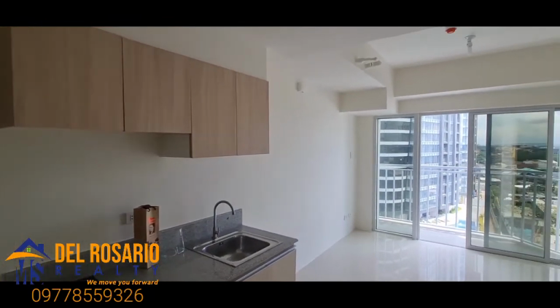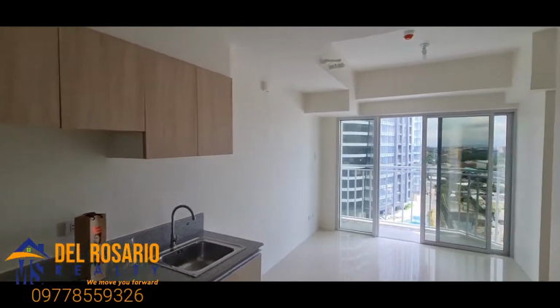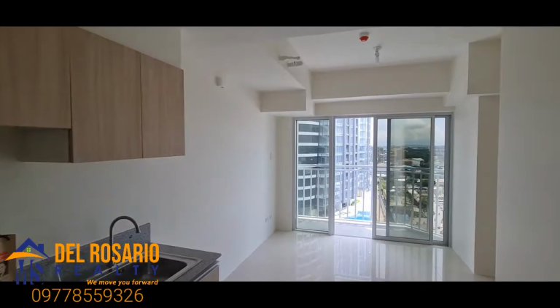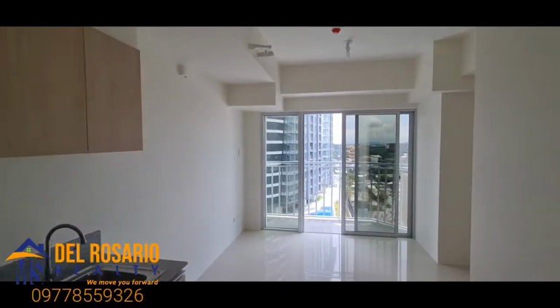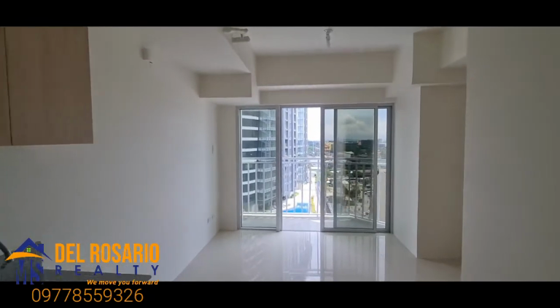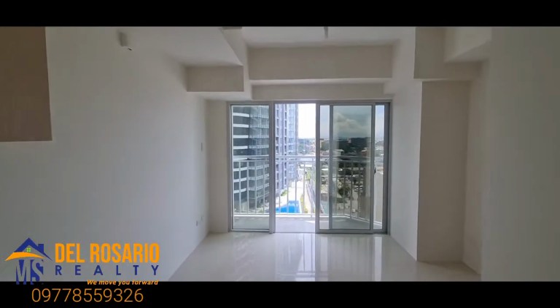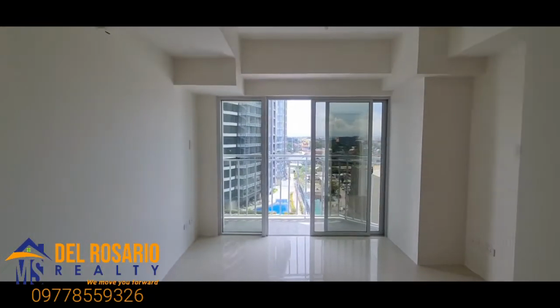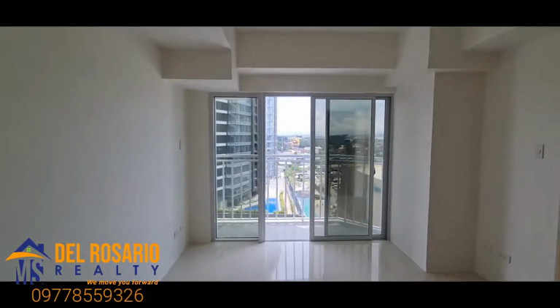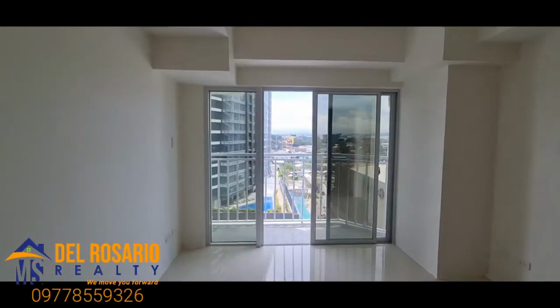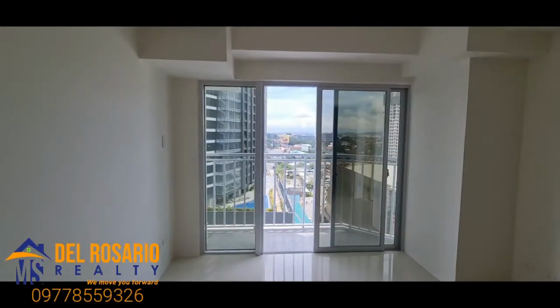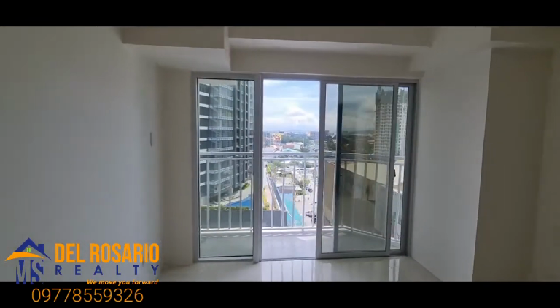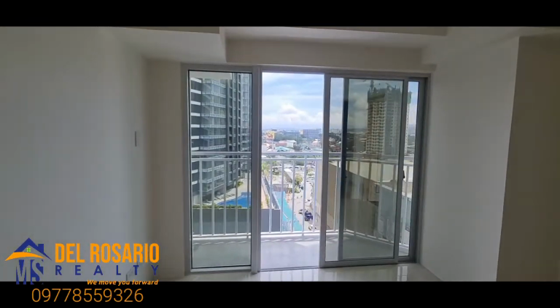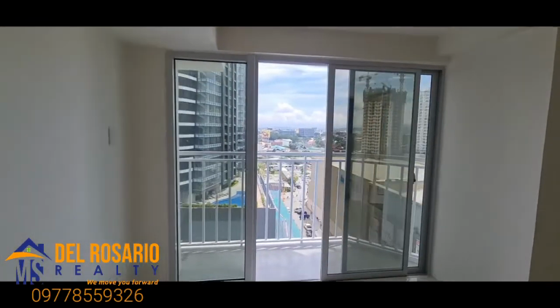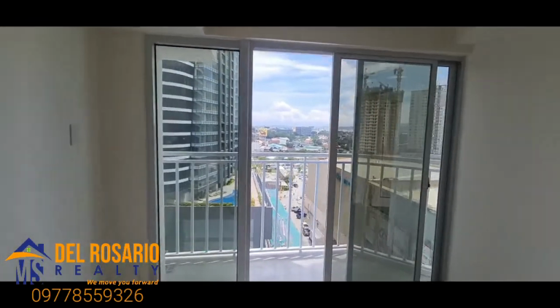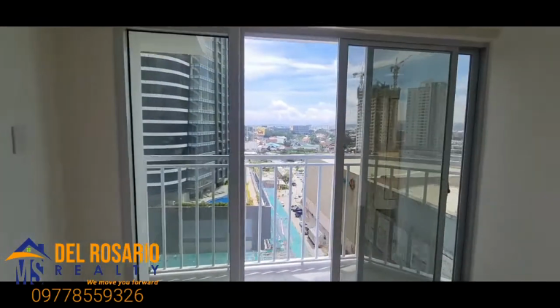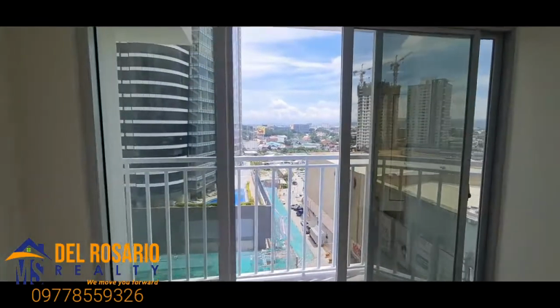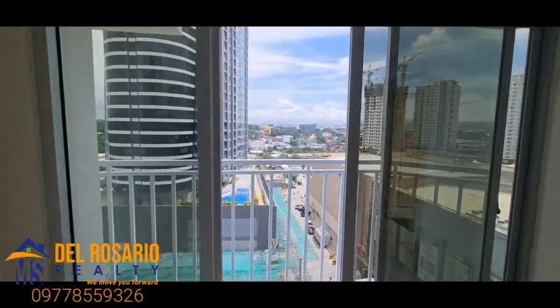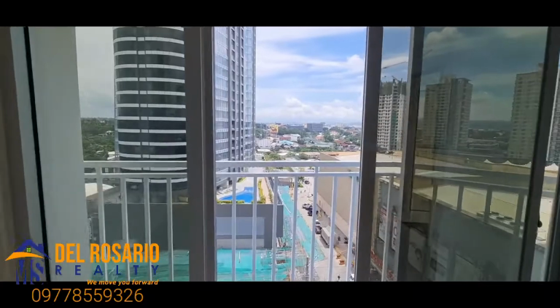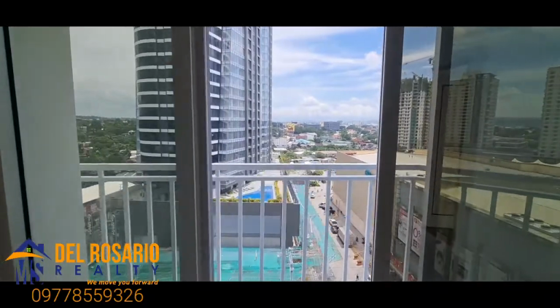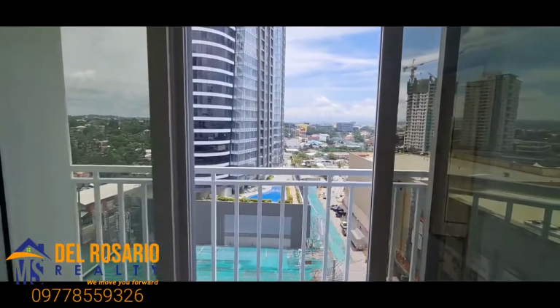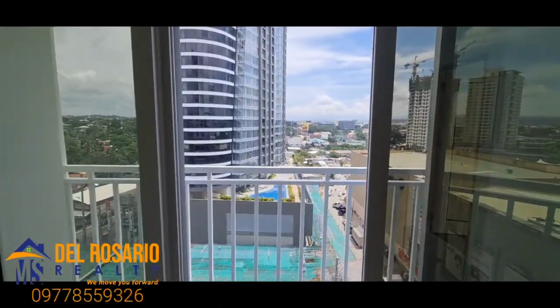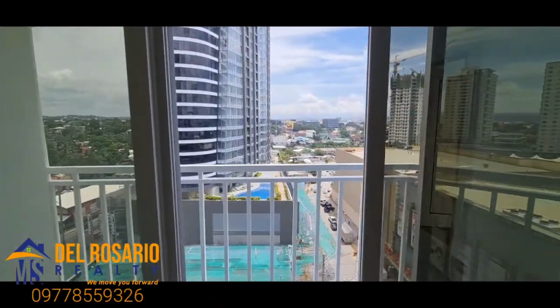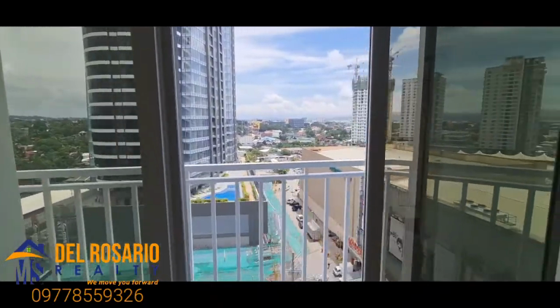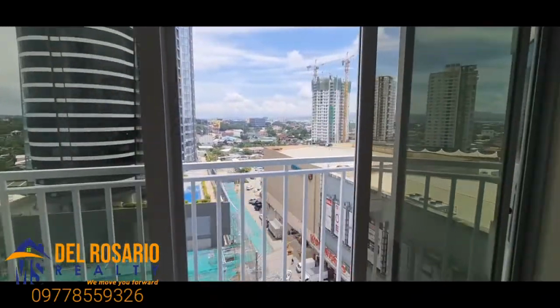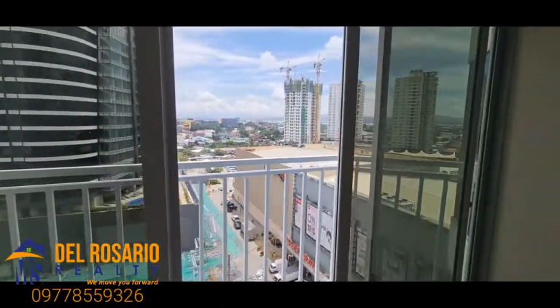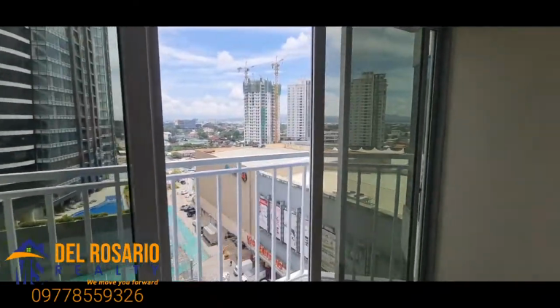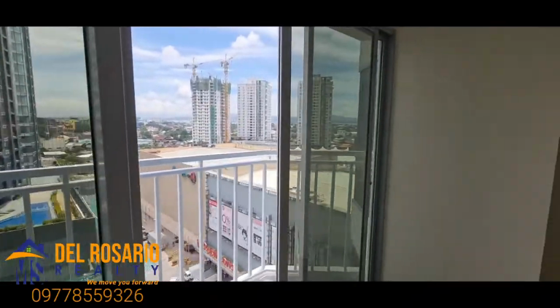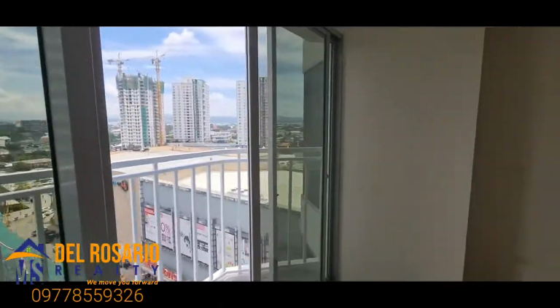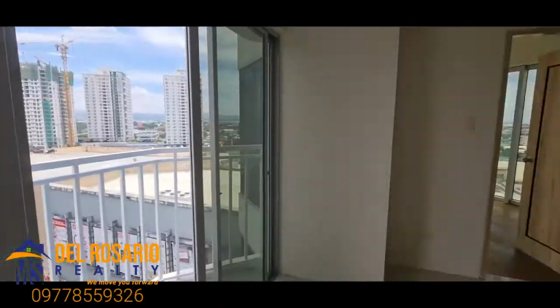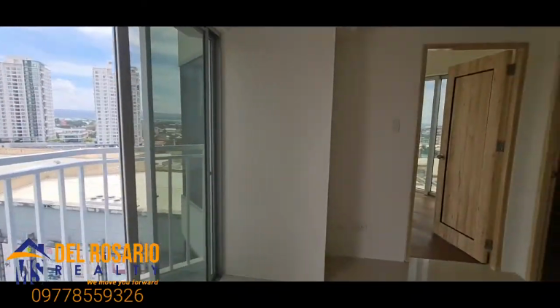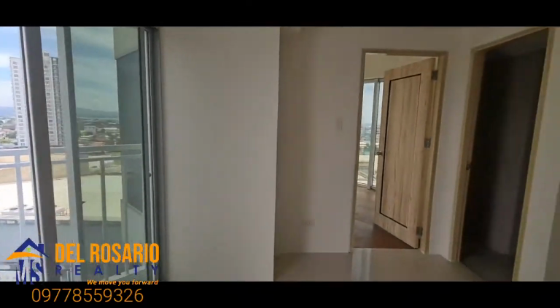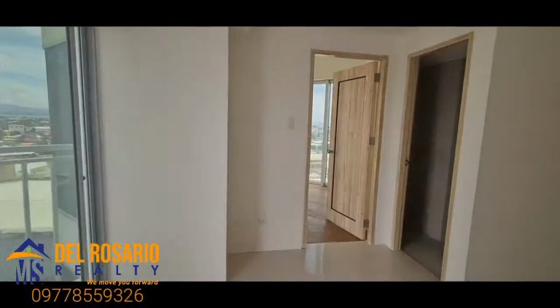This is the kitchen area. That's the living area right there. And you will have this view — you will see Eon Towers and other towers in Davao City.